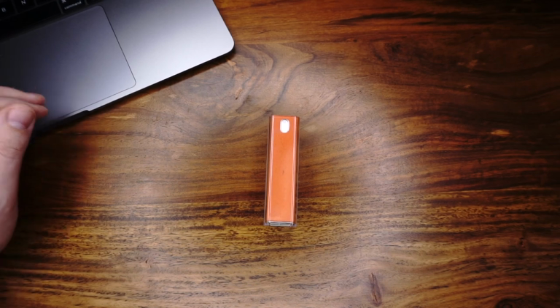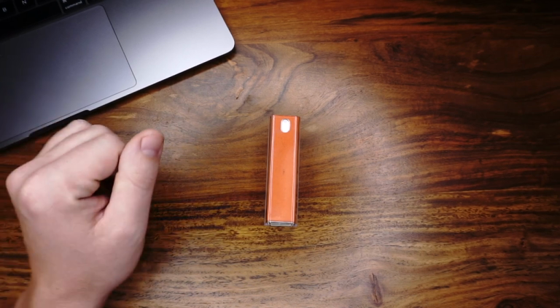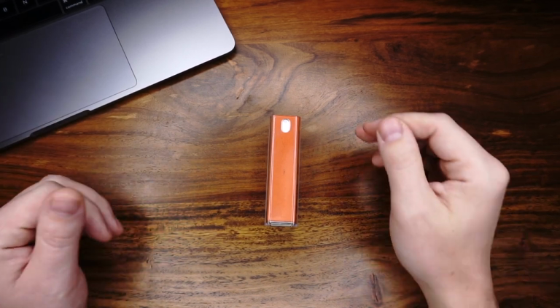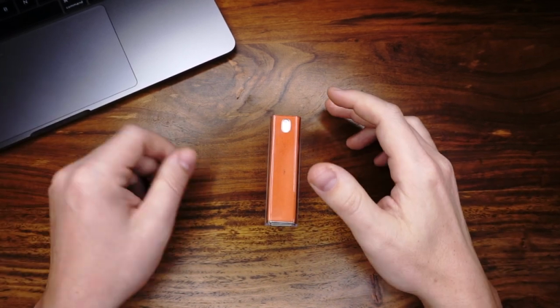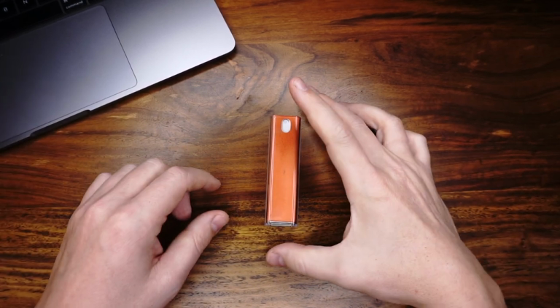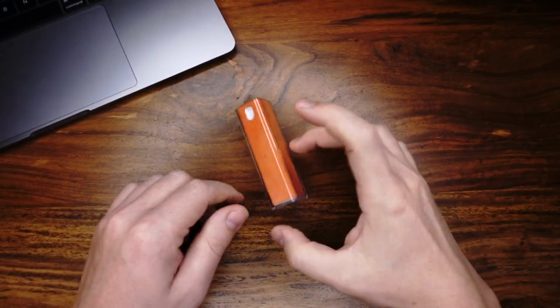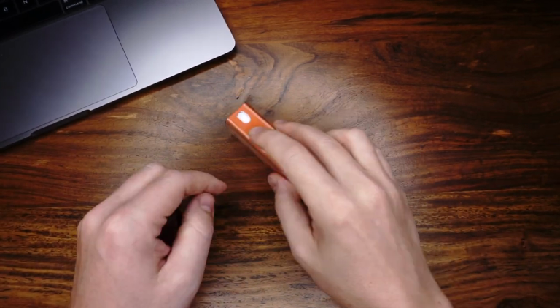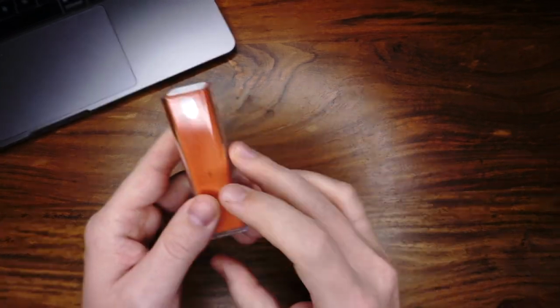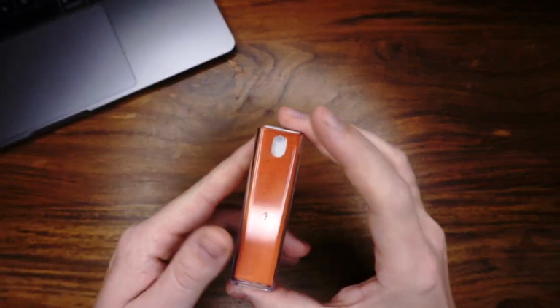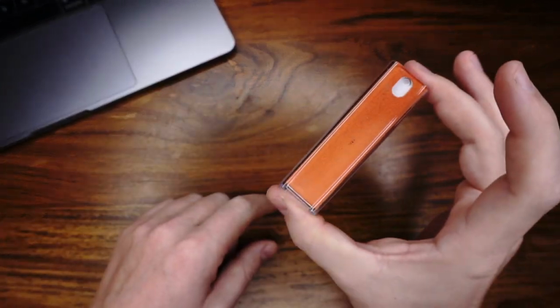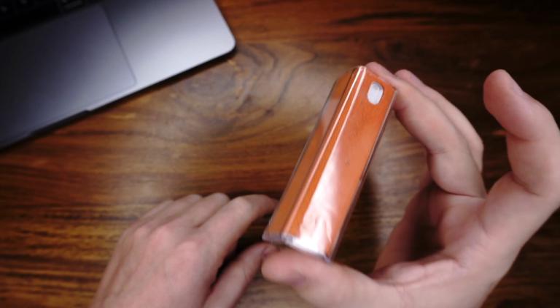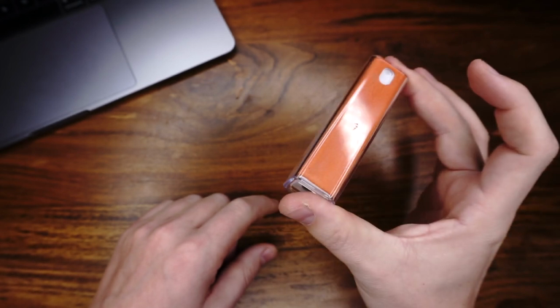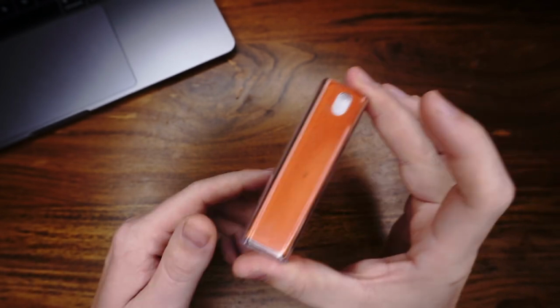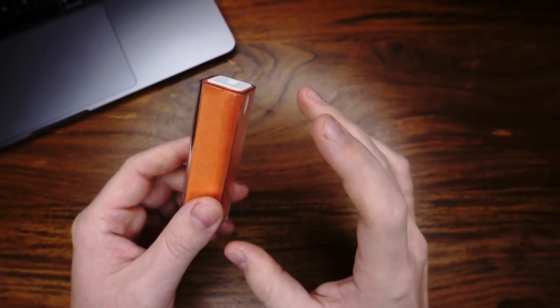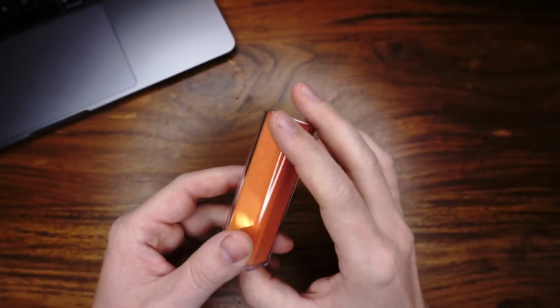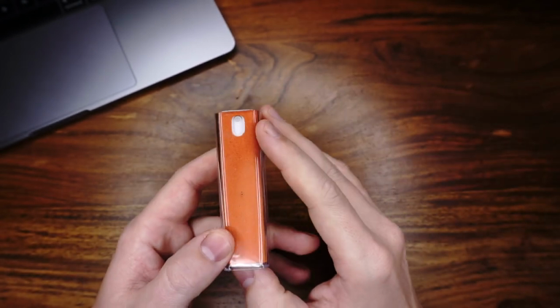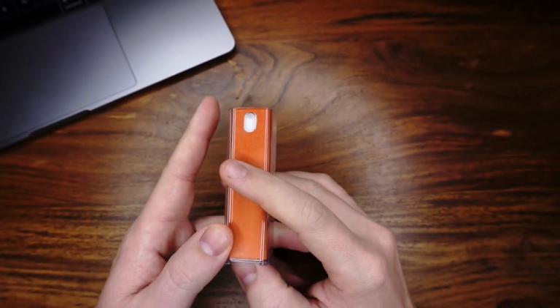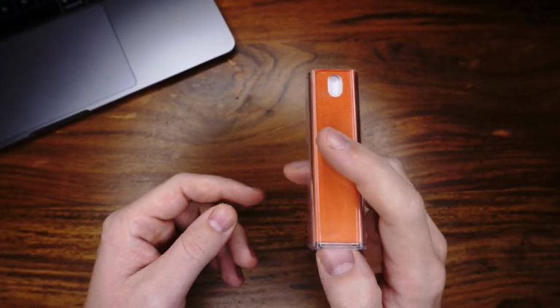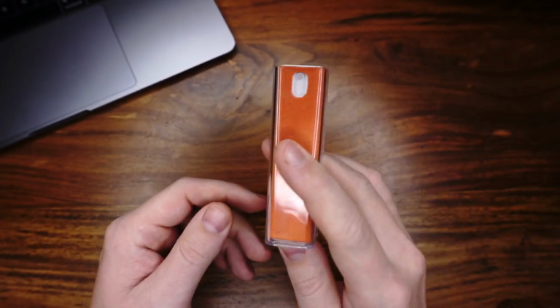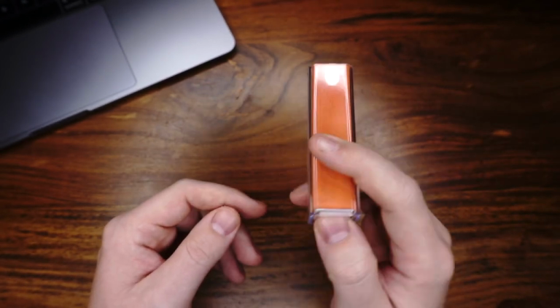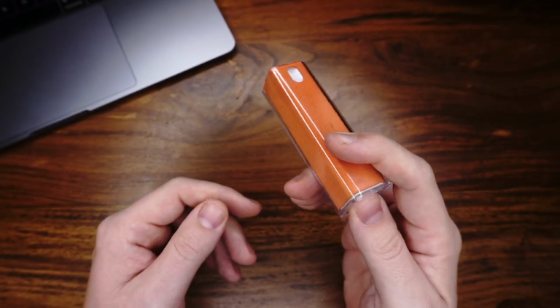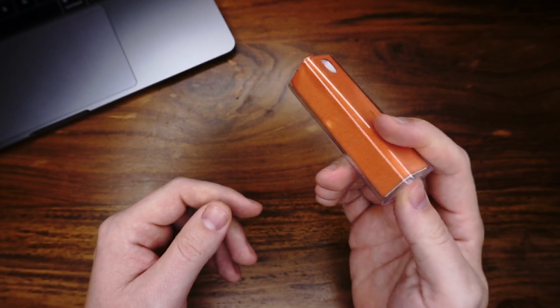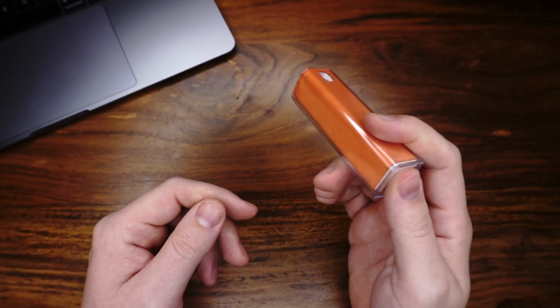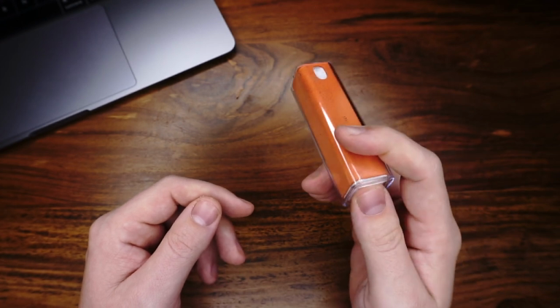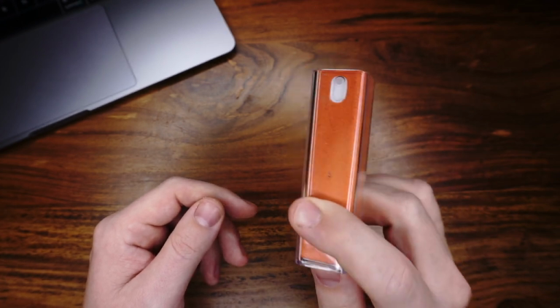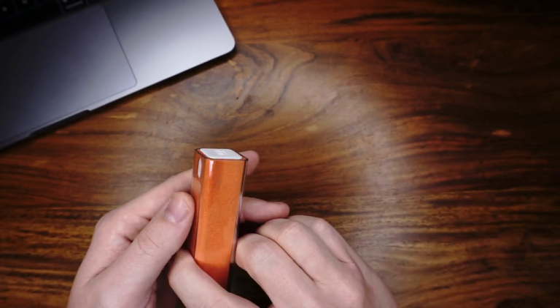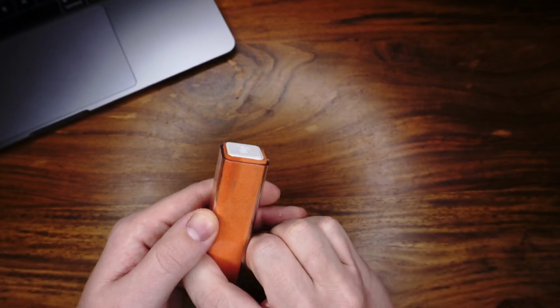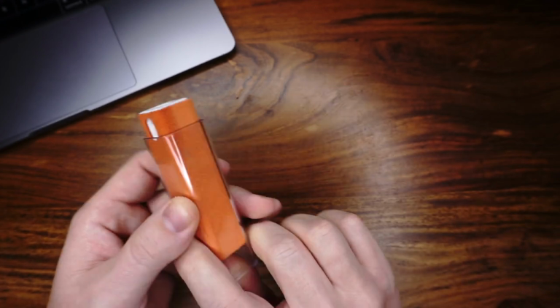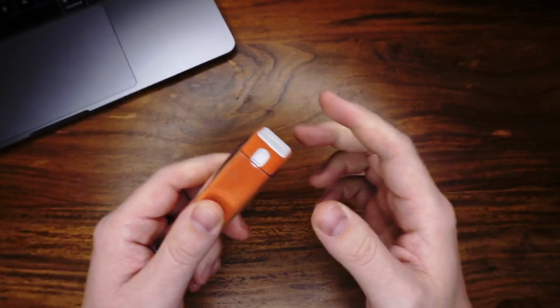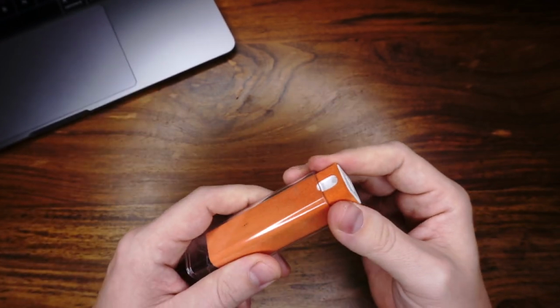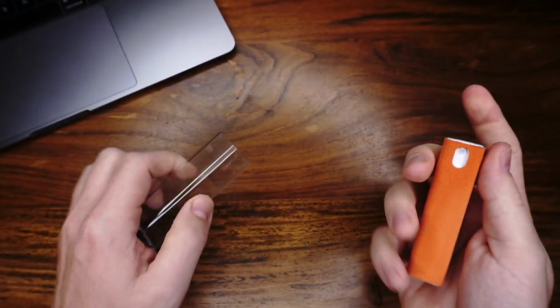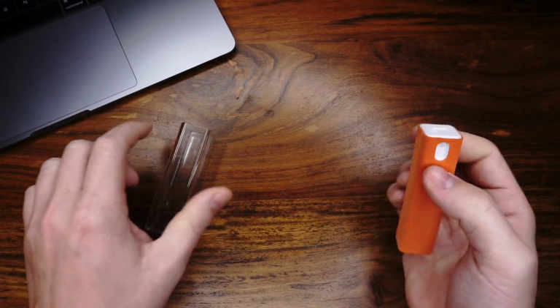Hey guys, it's Sven from the Case Tester Blog again. You can see I have here a little tool, a little cleaning tool. I bought this on Amazon for $10. It comes from the brand Amdenmark. And now I will show you how it works.